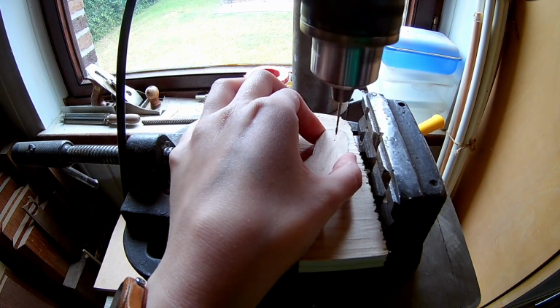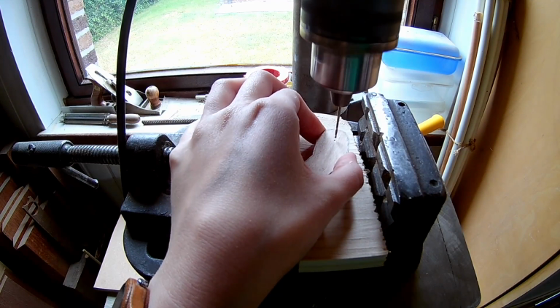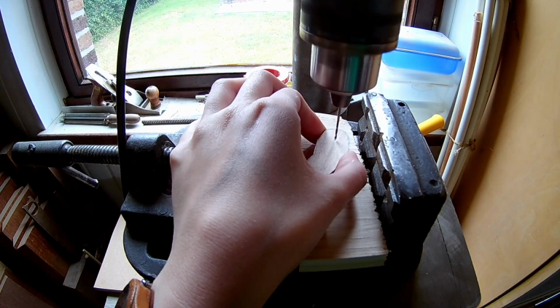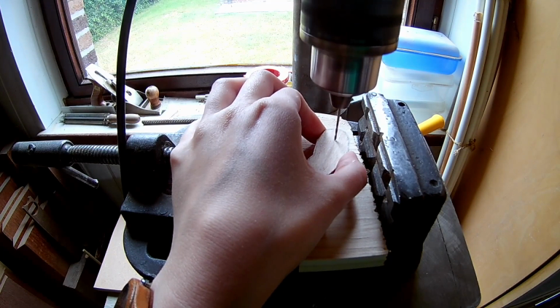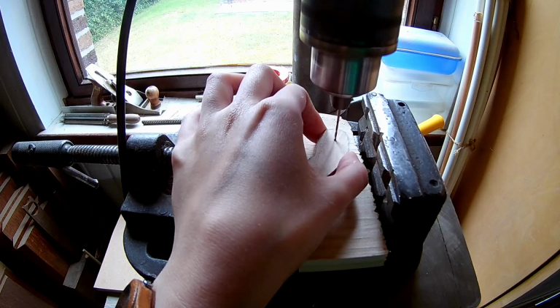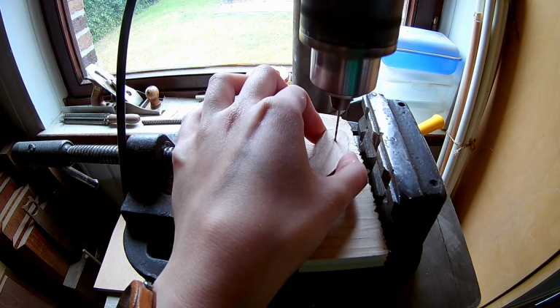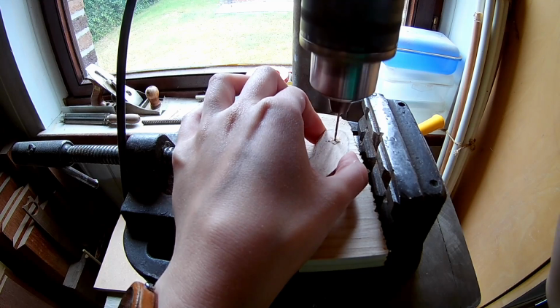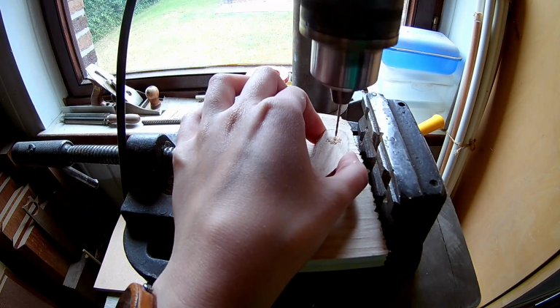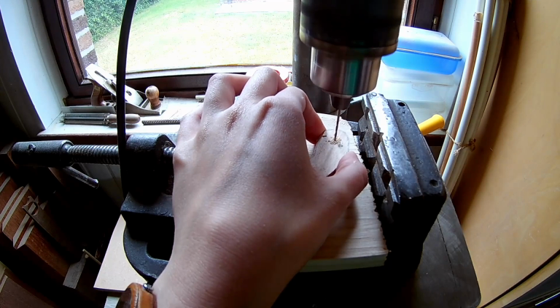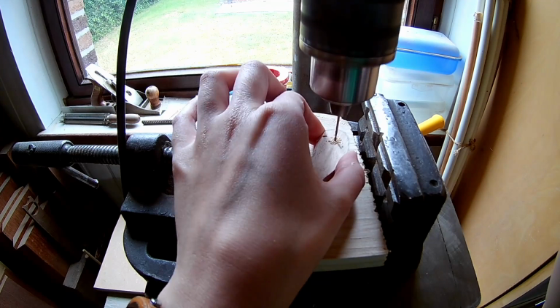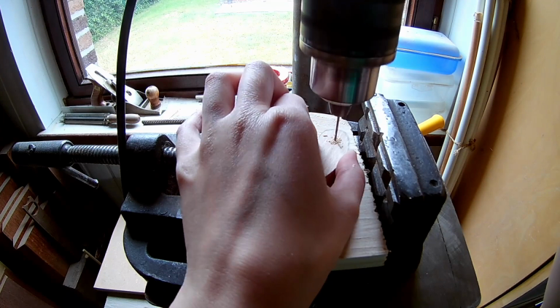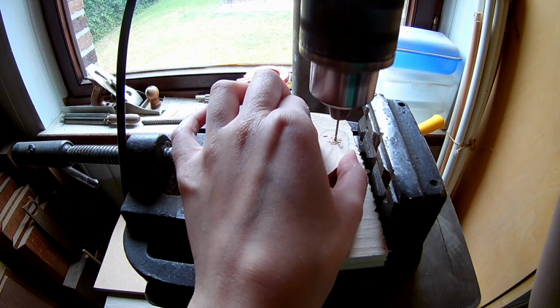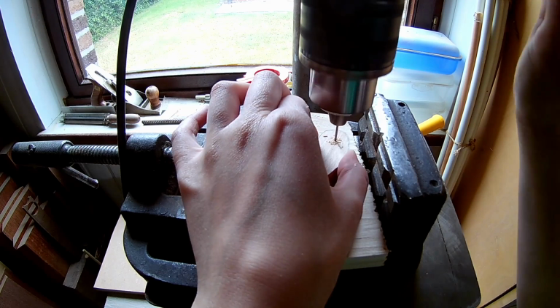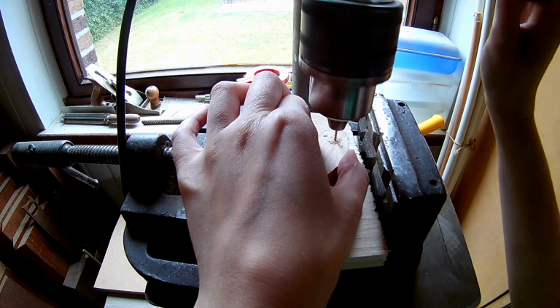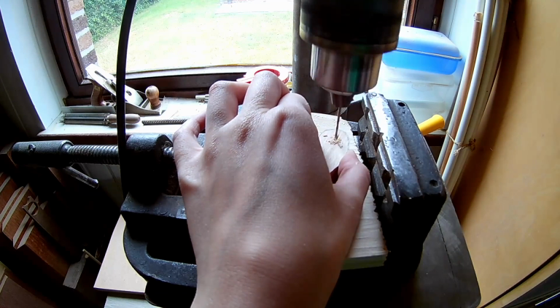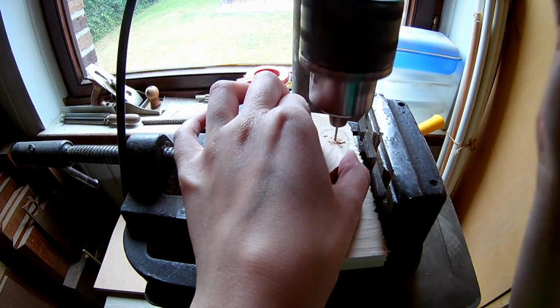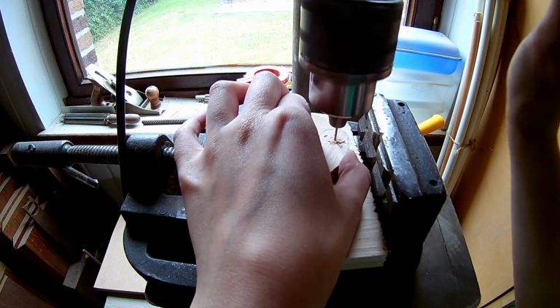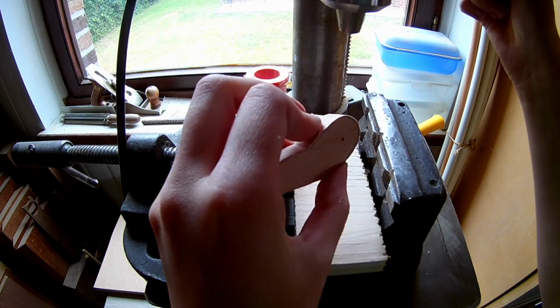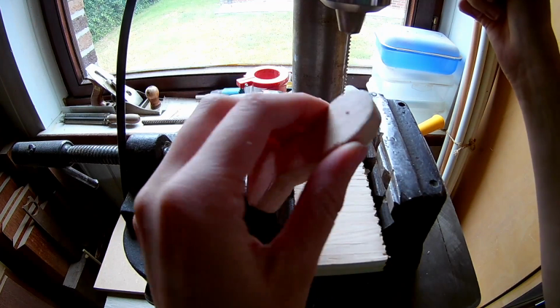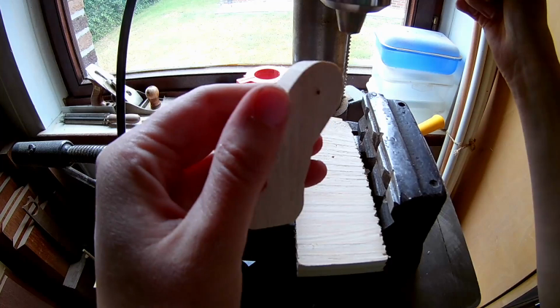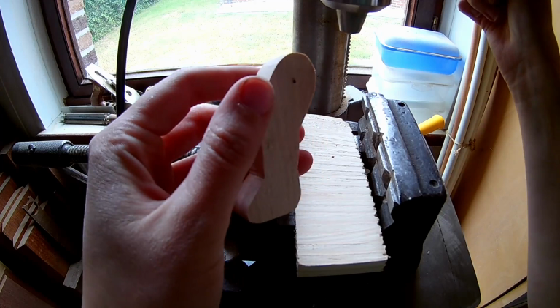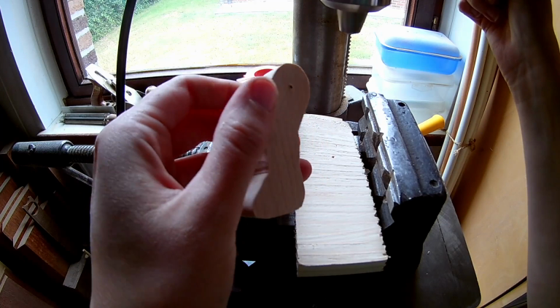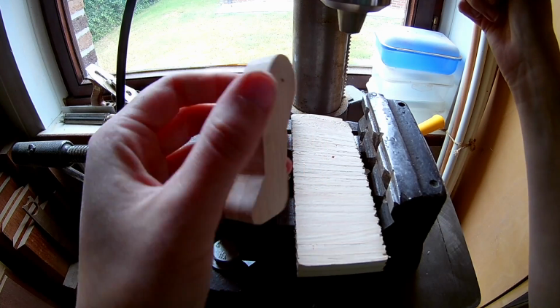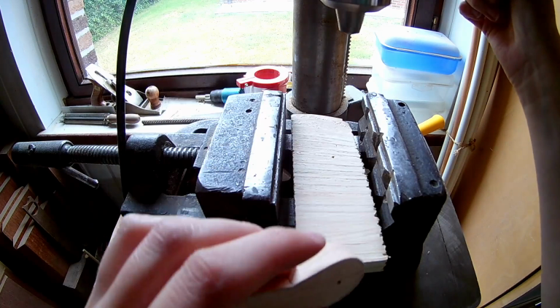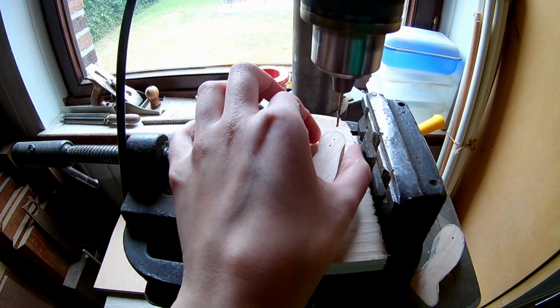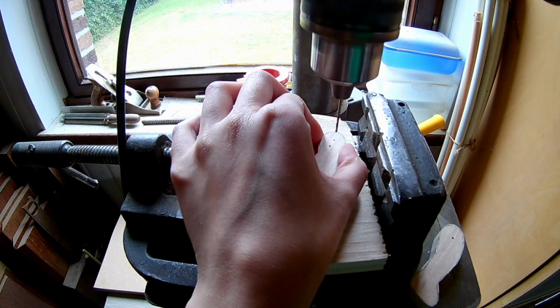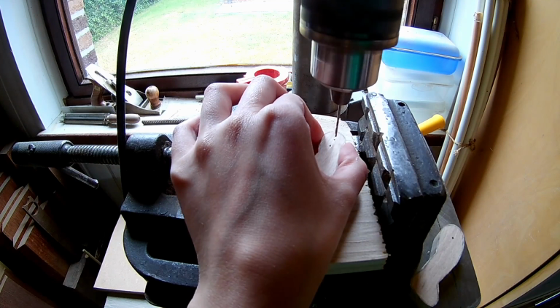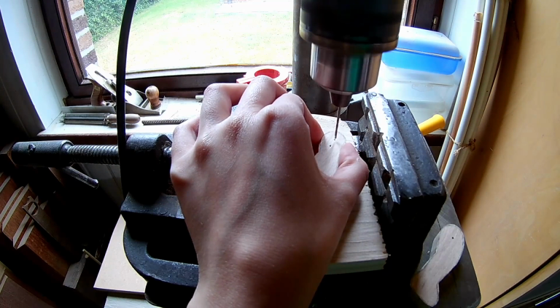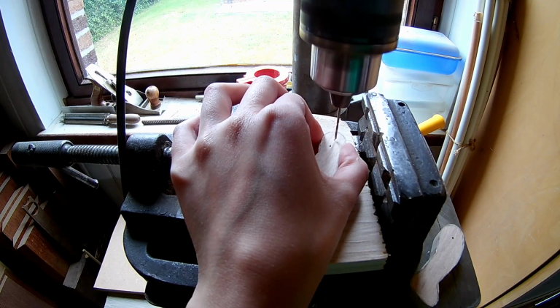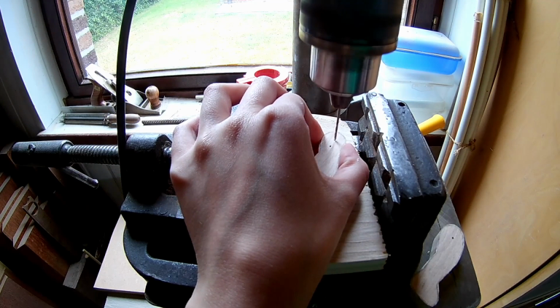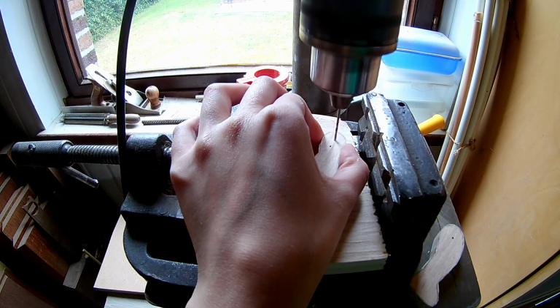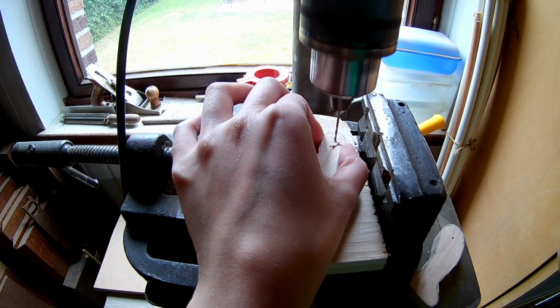Drill 1mm holes in all the parts of the acrobat. Drill 2 holes at the end of the arms.